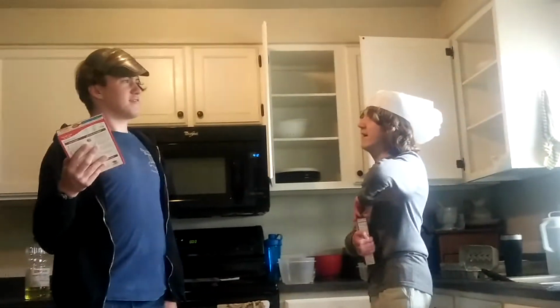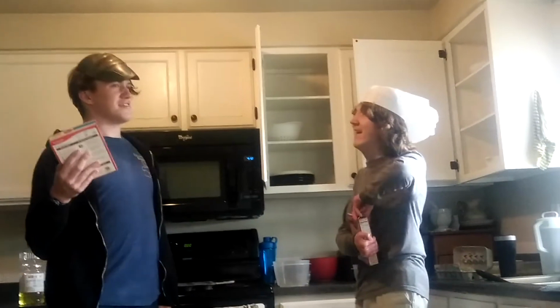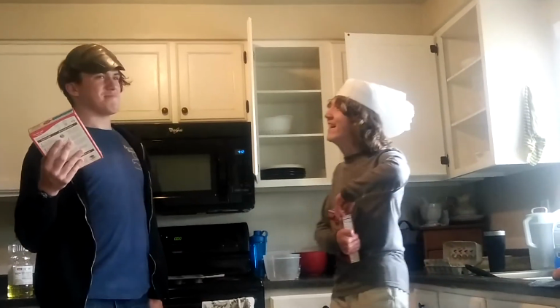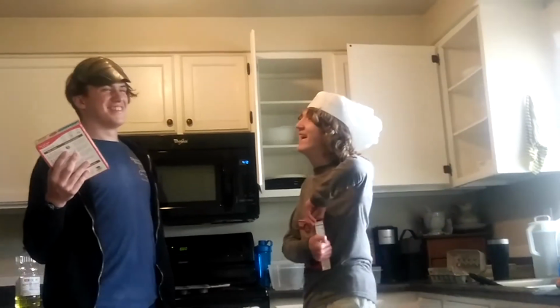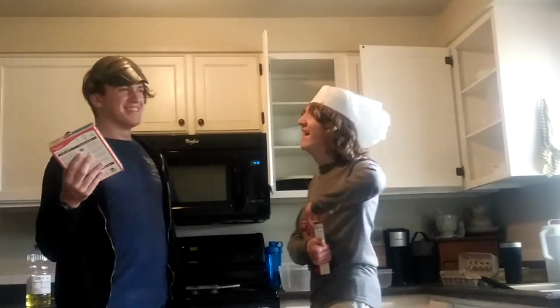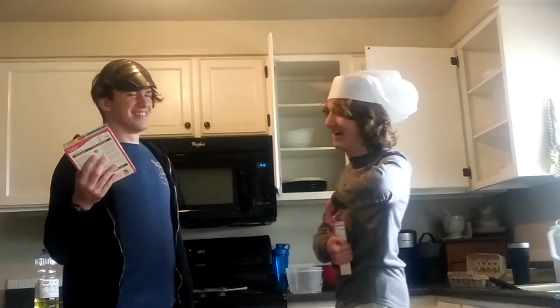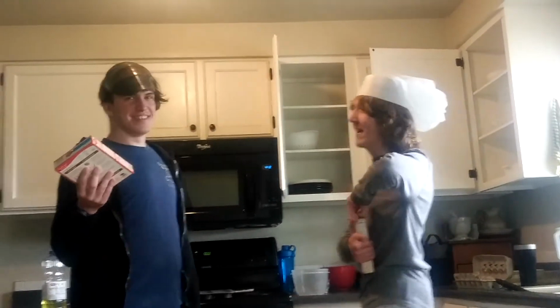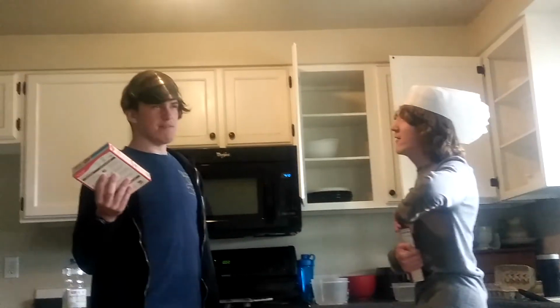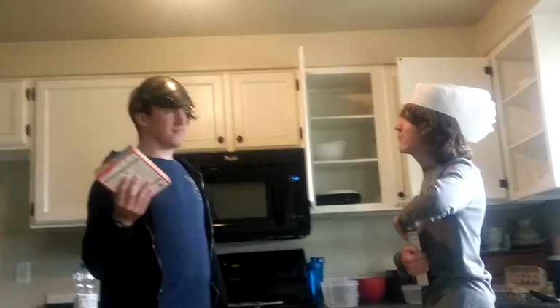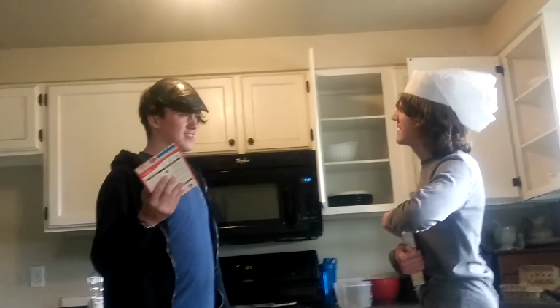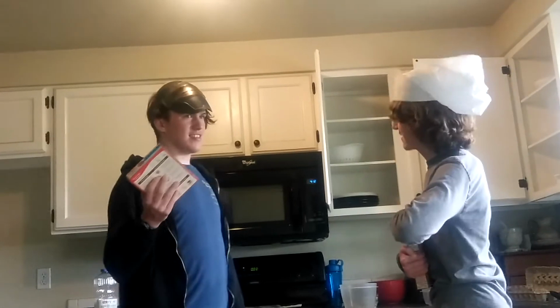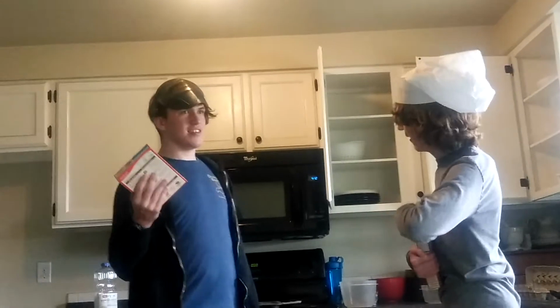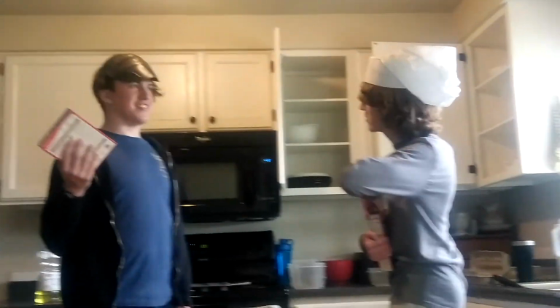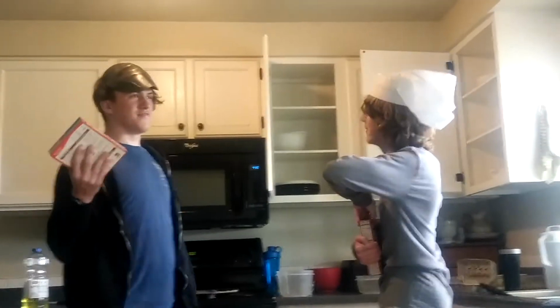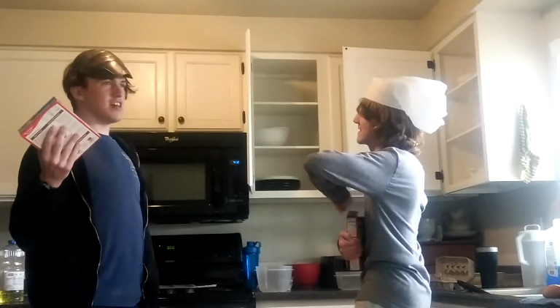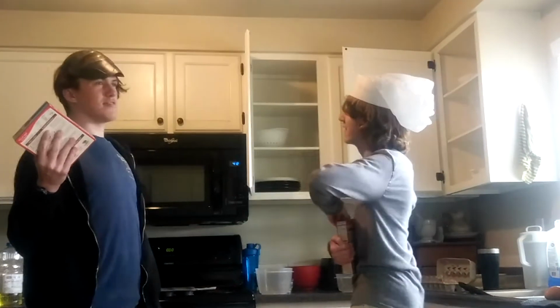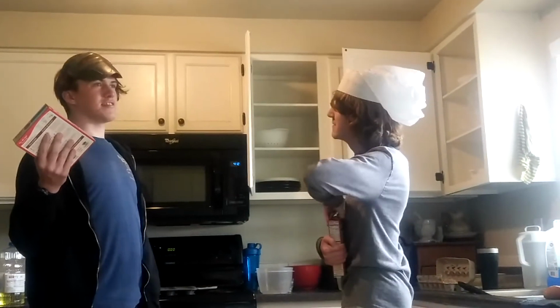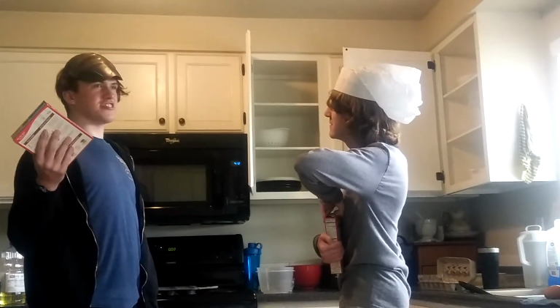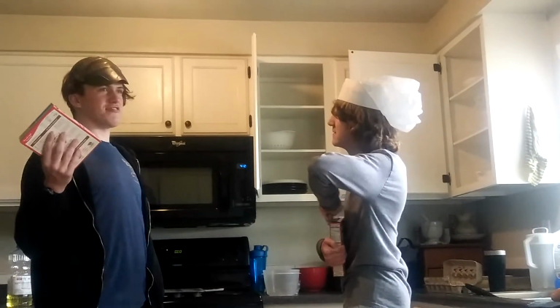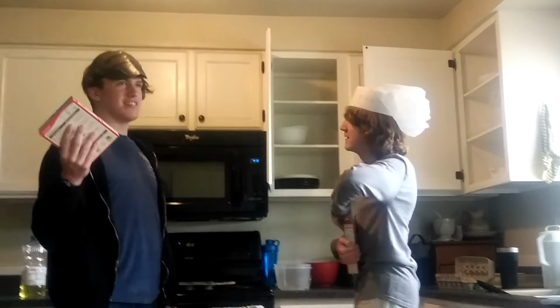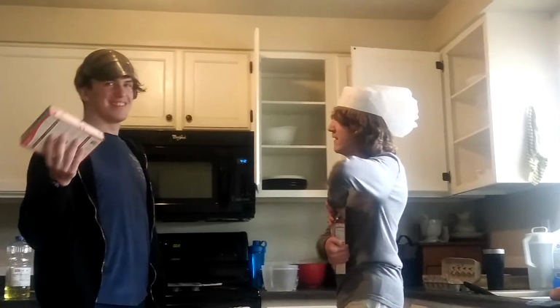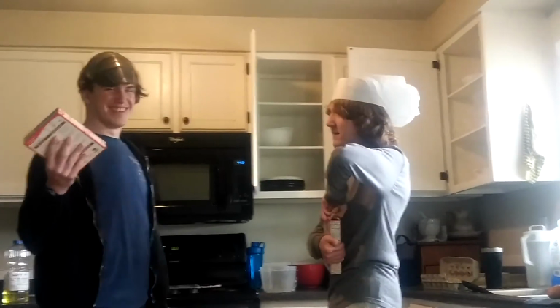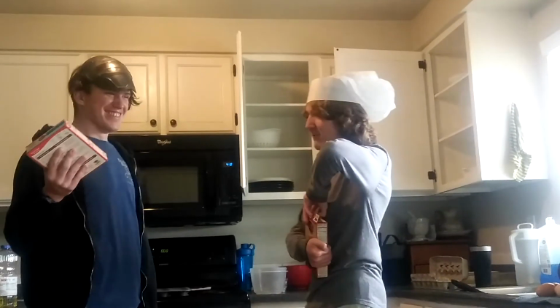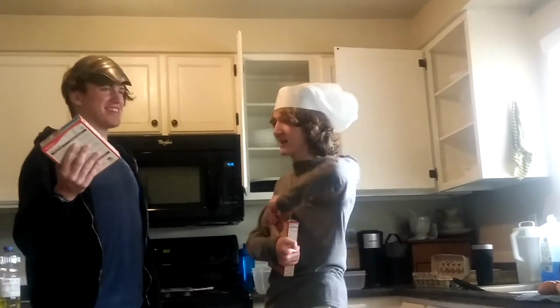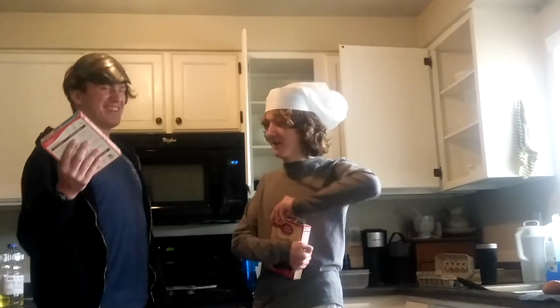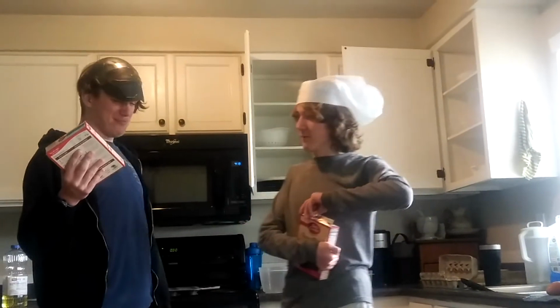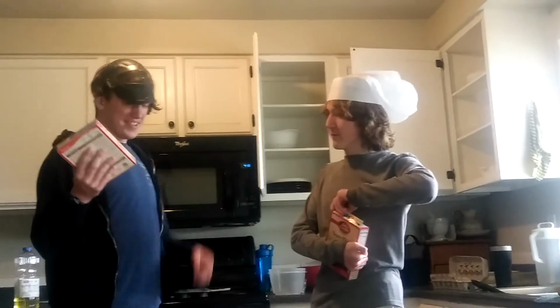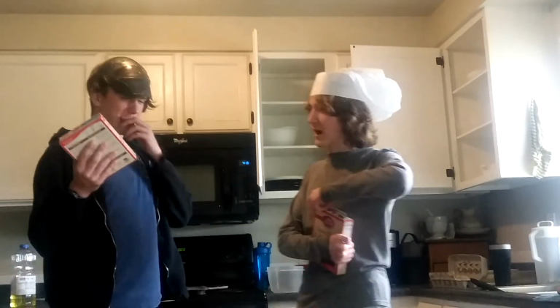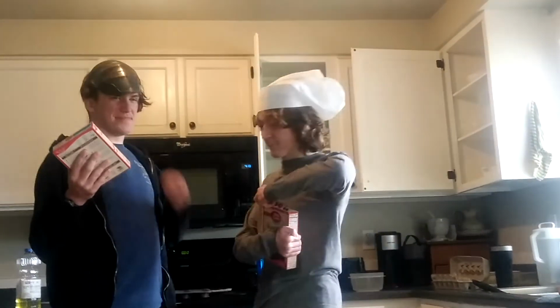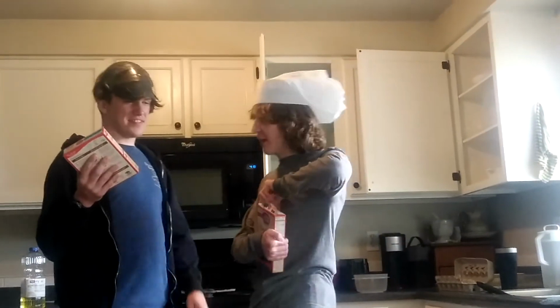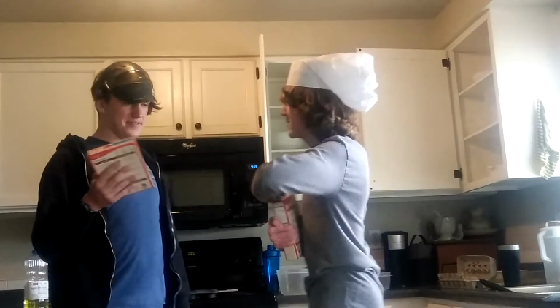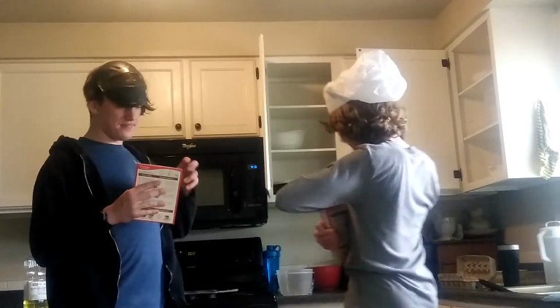Cooking with Friends, episode one. I don't want to name this episode. Why are we even recording this? Episode one — Kitchen Catastrophe. We're trying — we have no more time to waste.